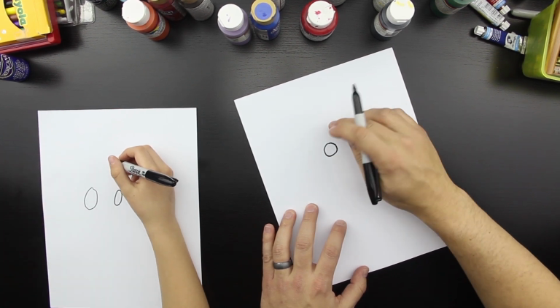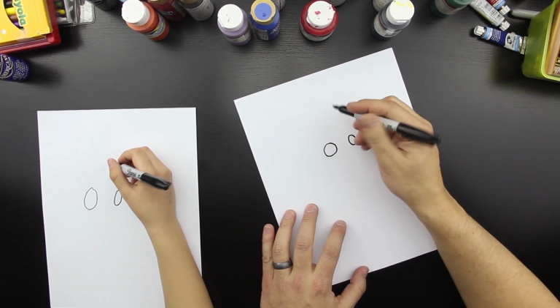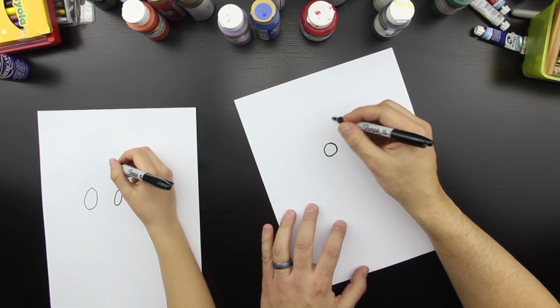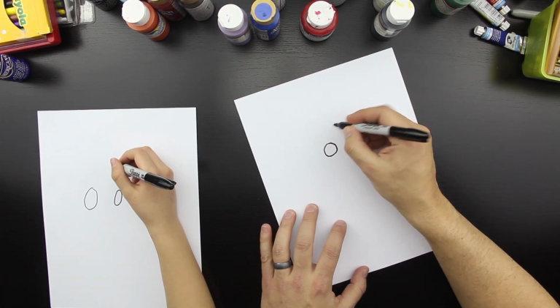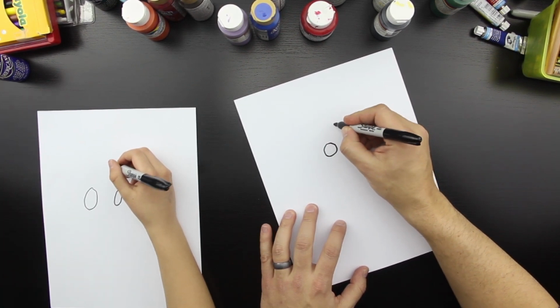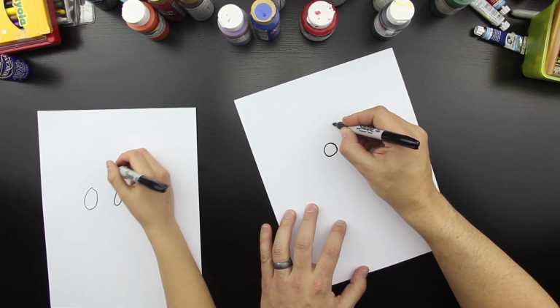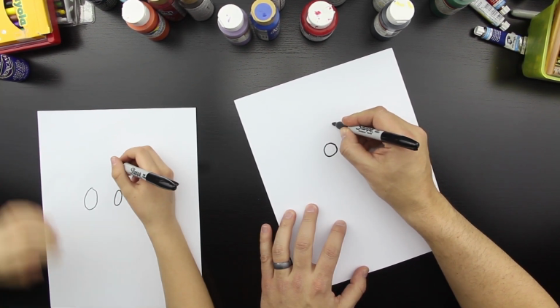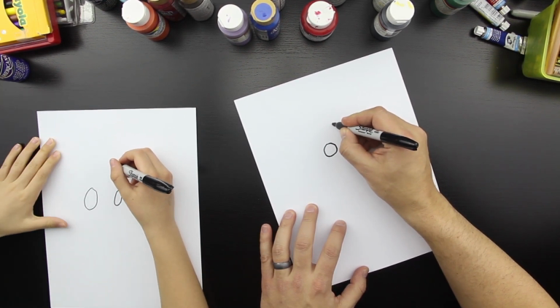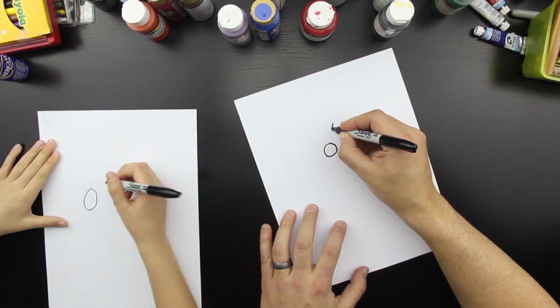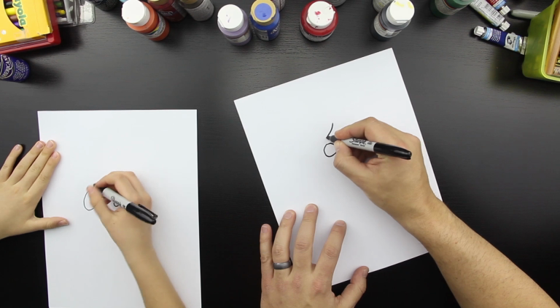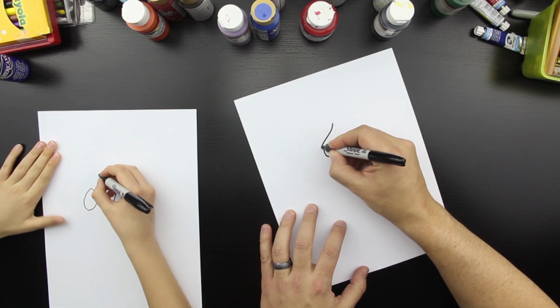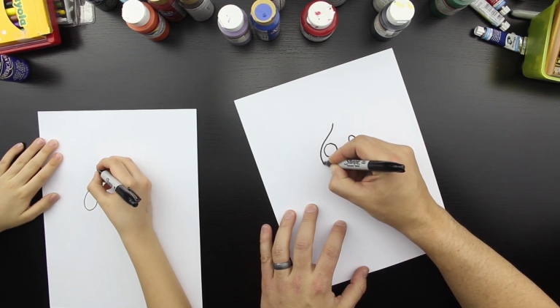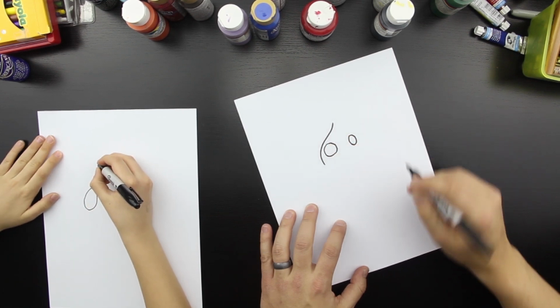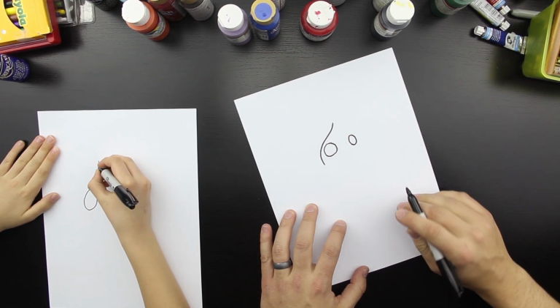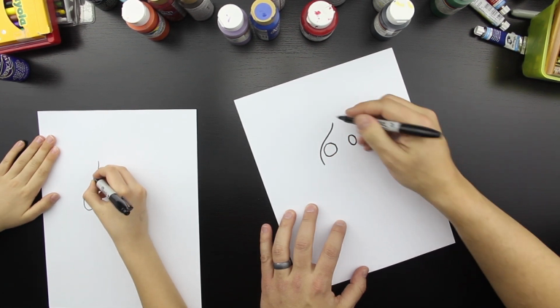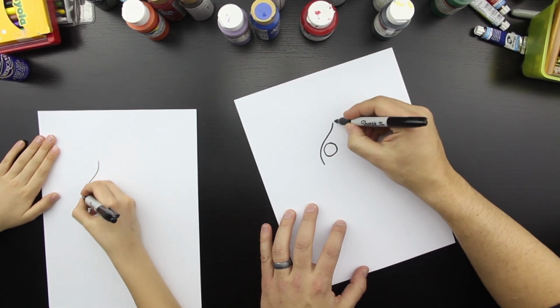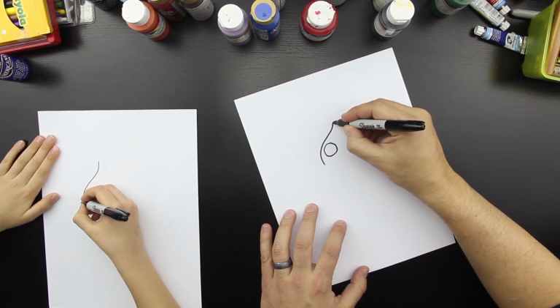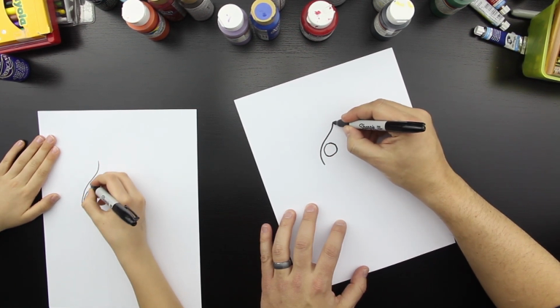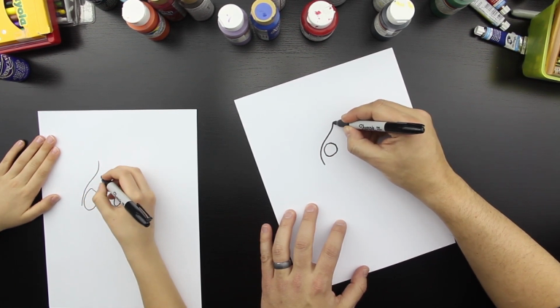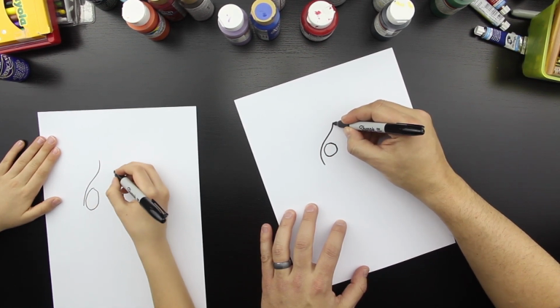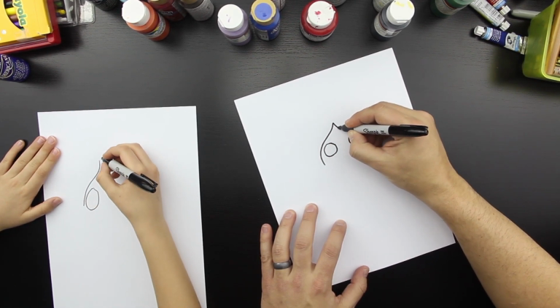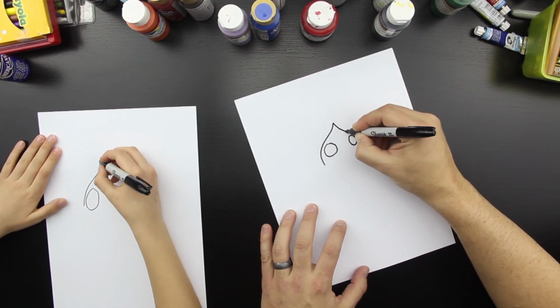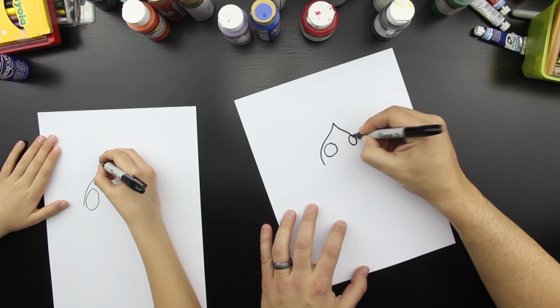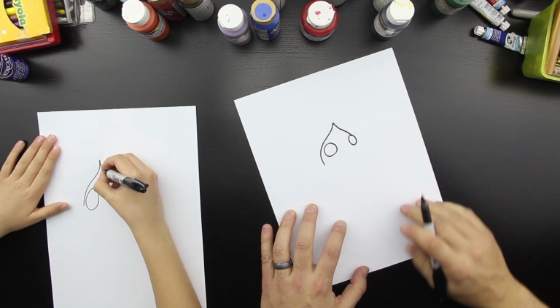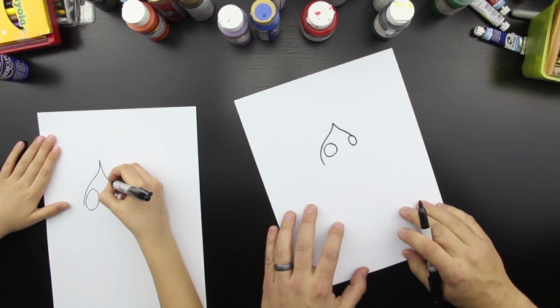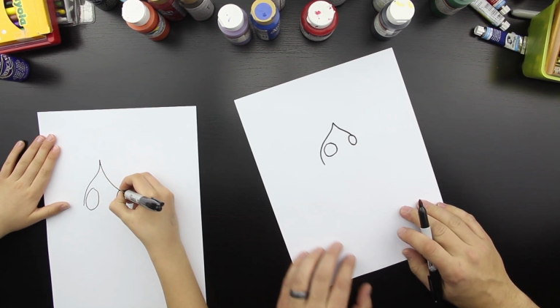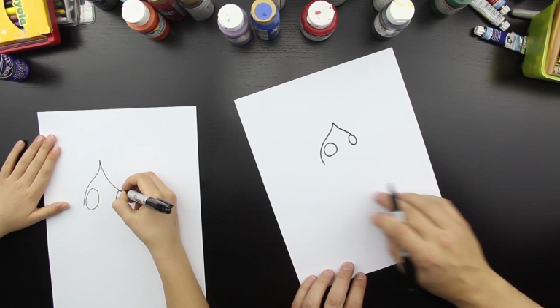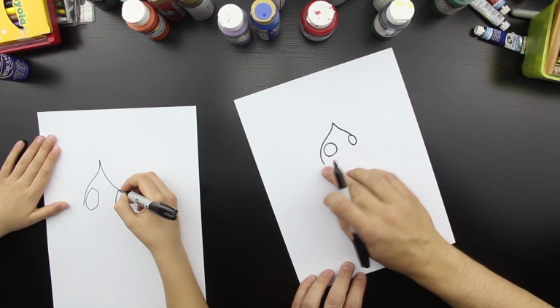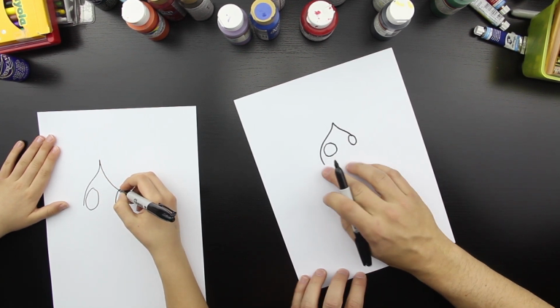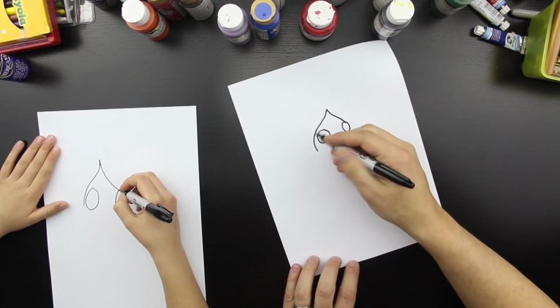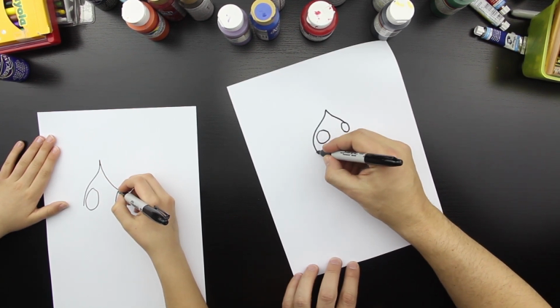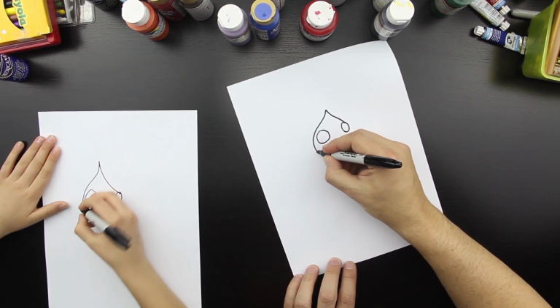Now let's draw the top of its head — I think that's its head — and the other side. So I stopped here, but we're going to keep this going. We're going to draw his first leg, or tentacle.